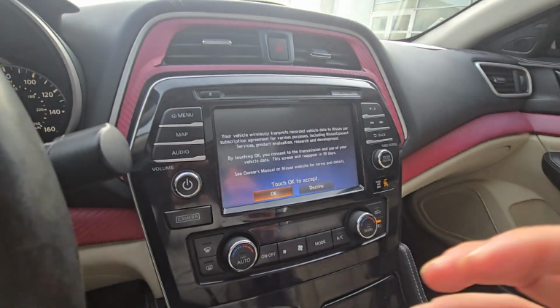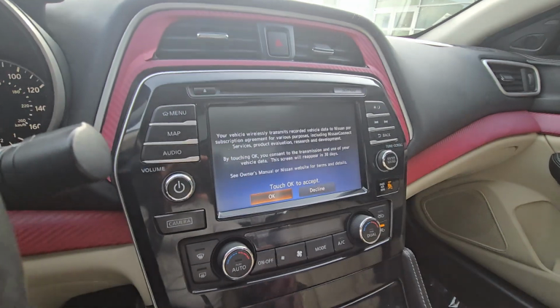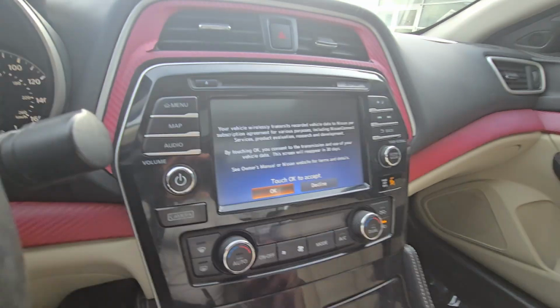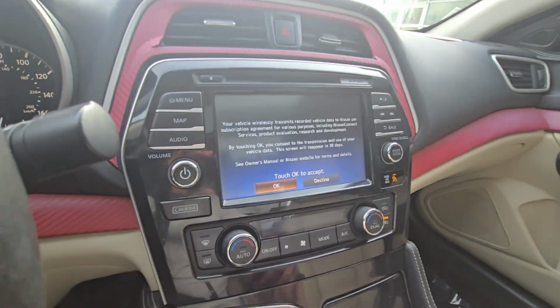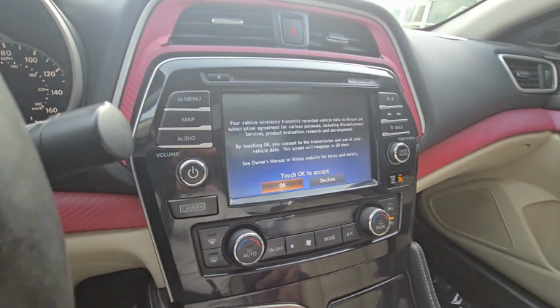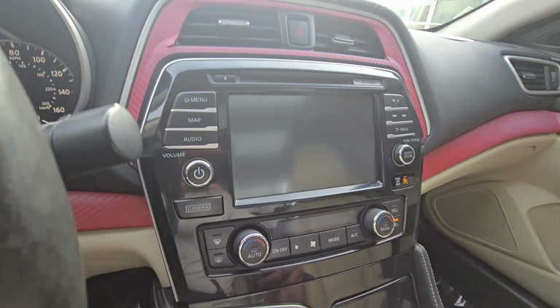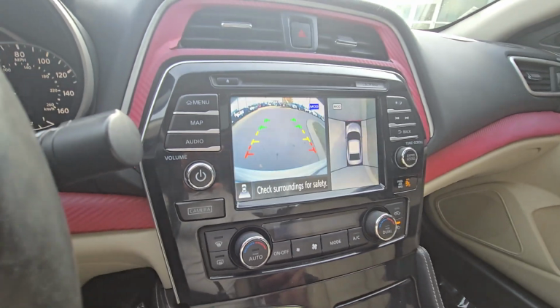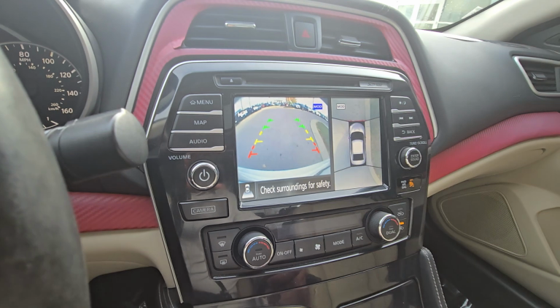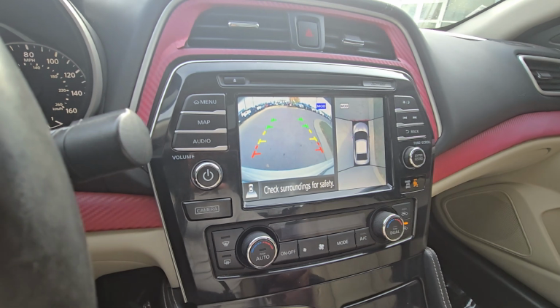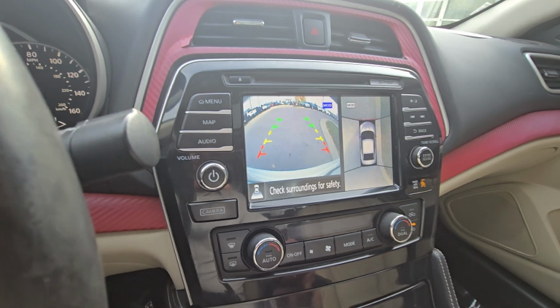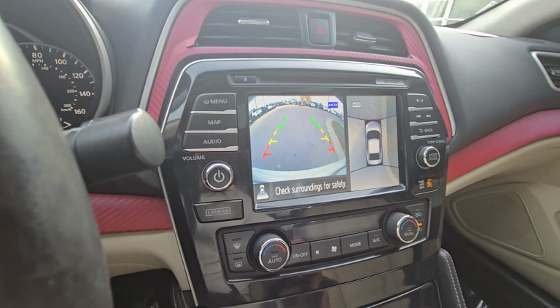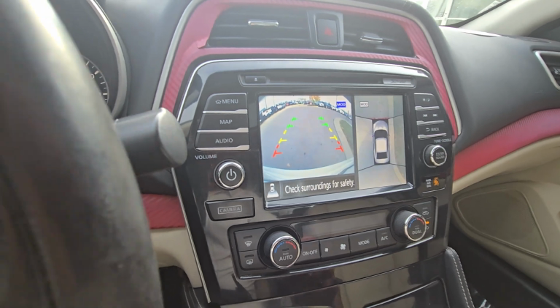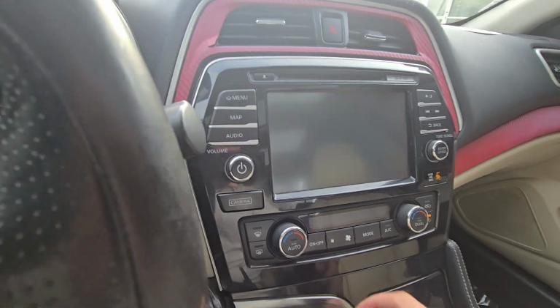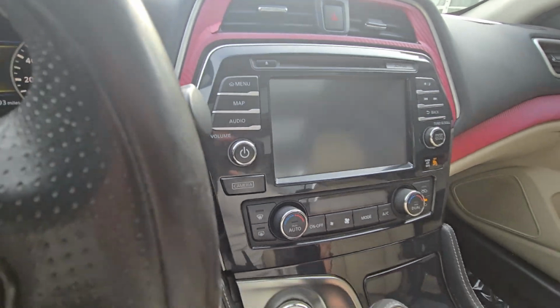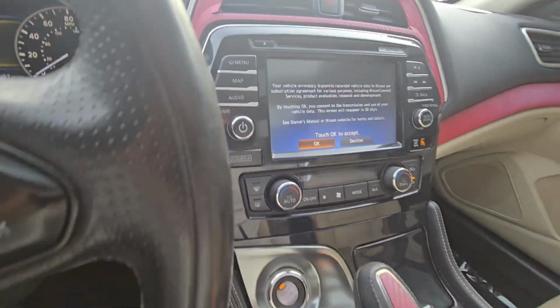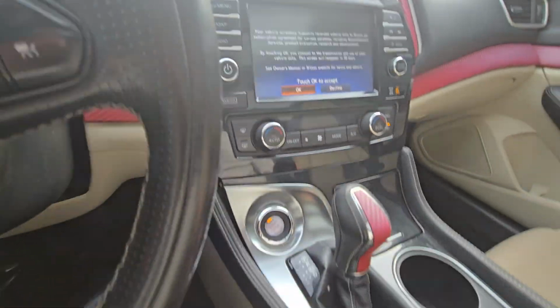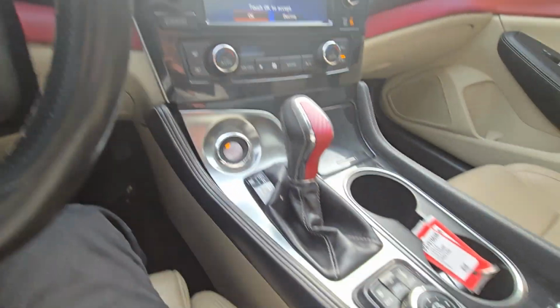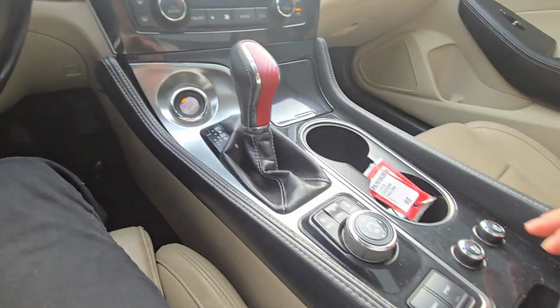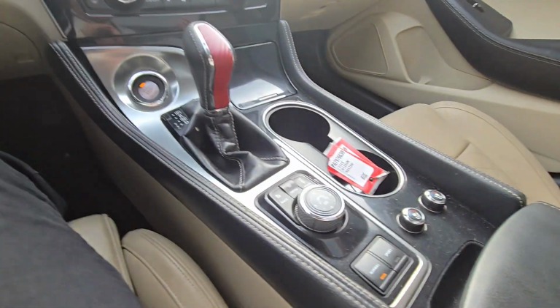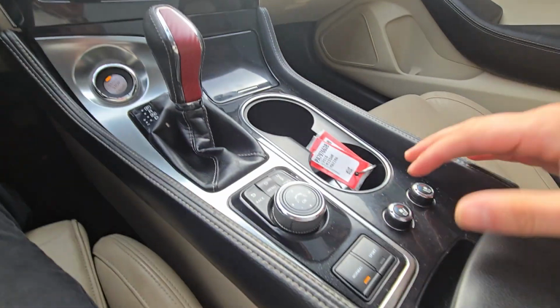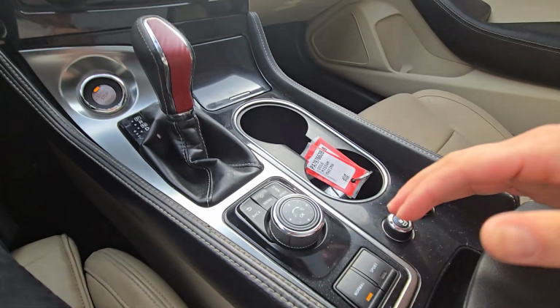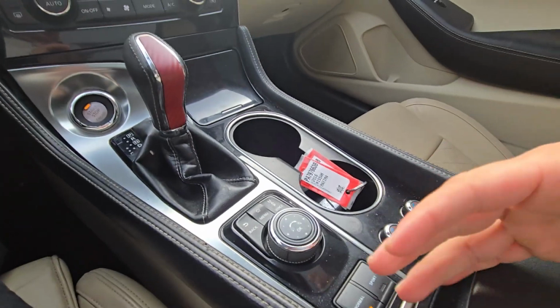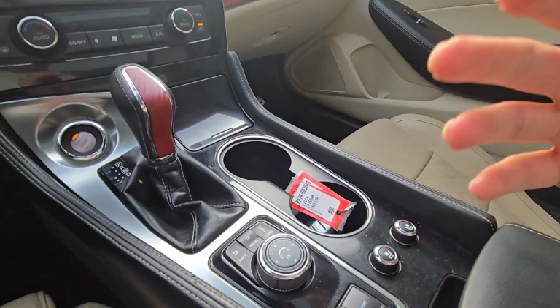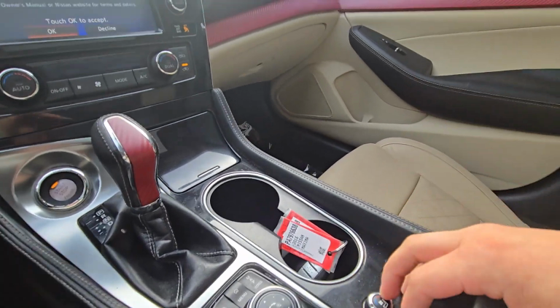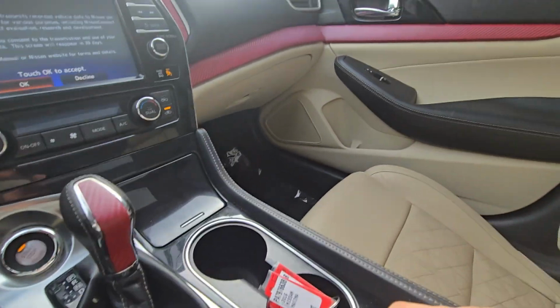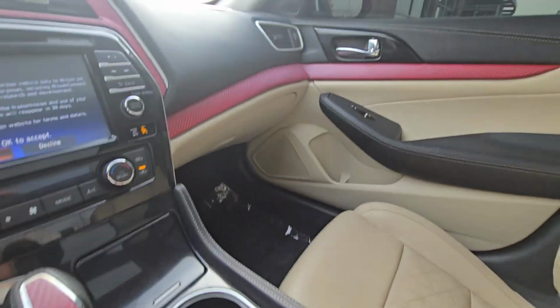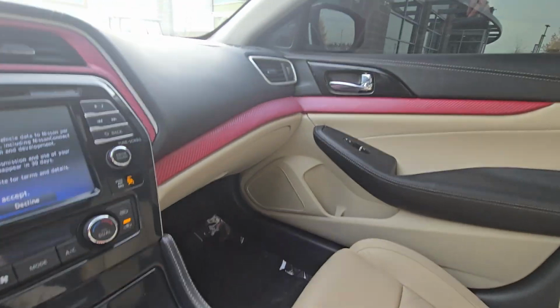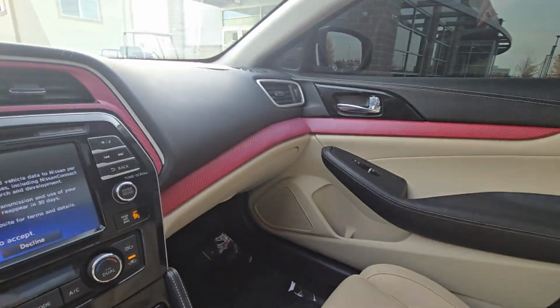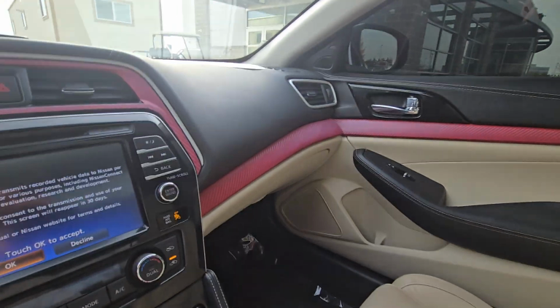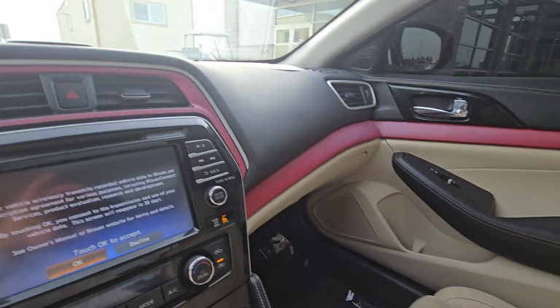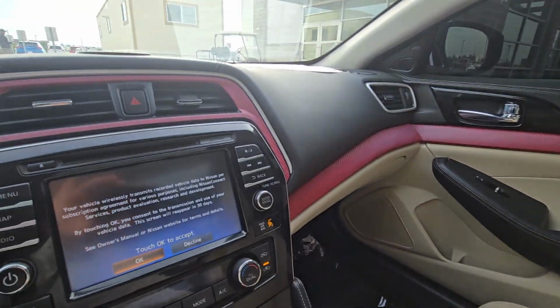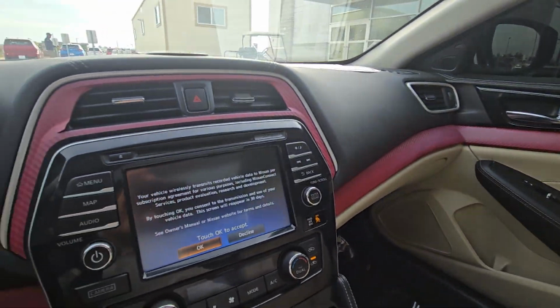And Samantha, this is a Platinum, so it's going to have all the bells and whistles — the bird's eye view, heated and cooled seats, your different drive modes, all that stuff.